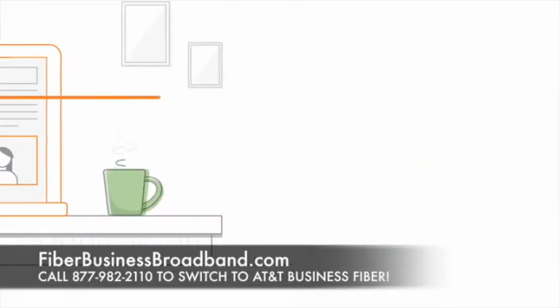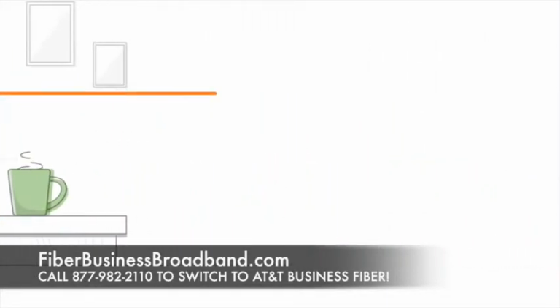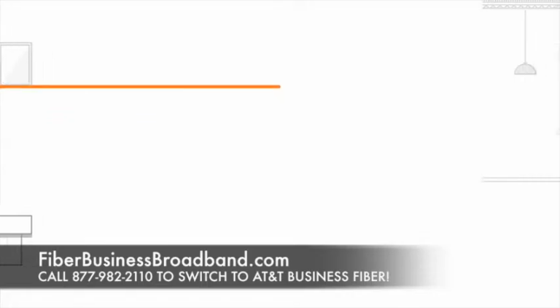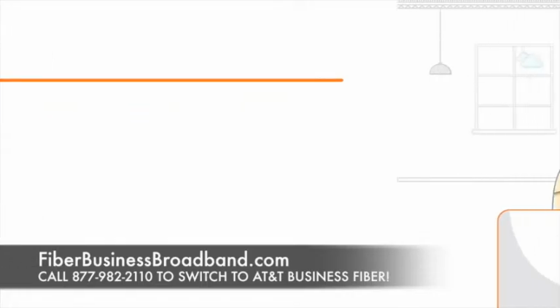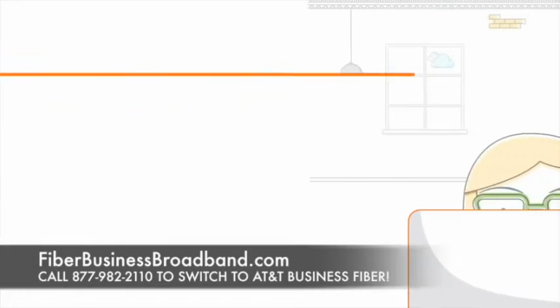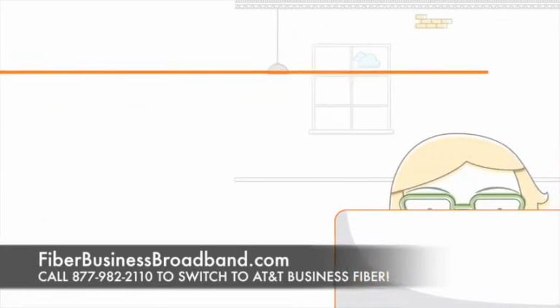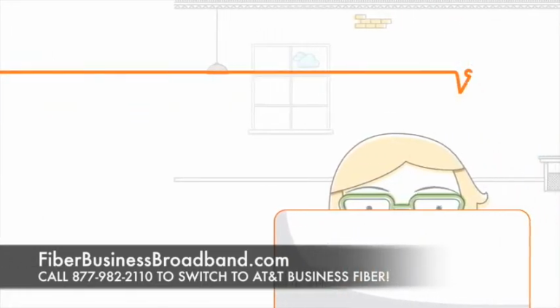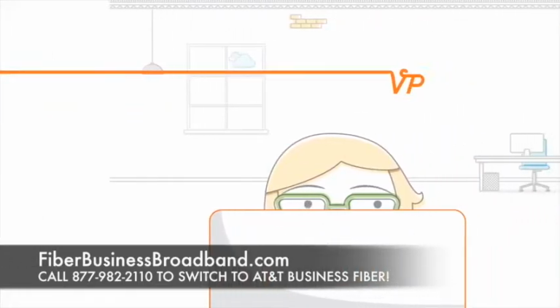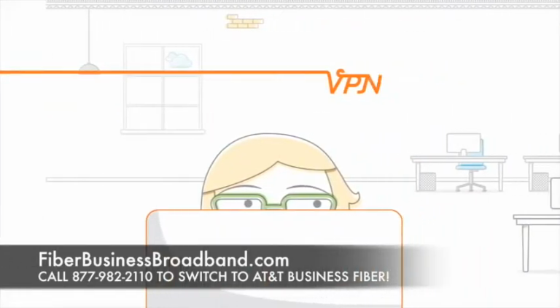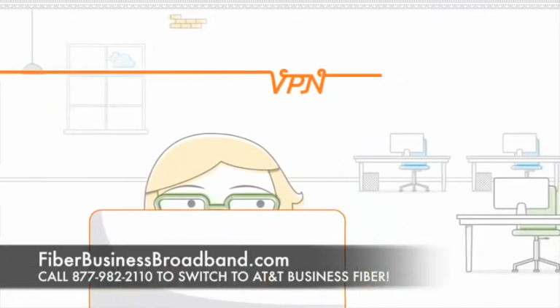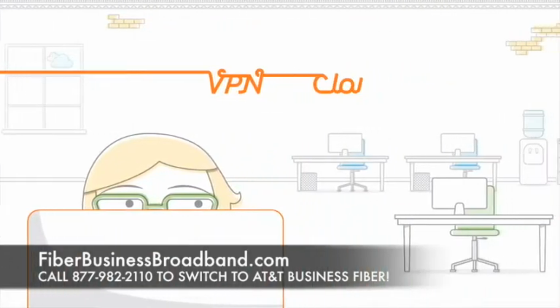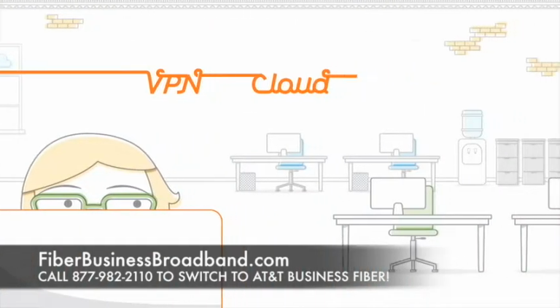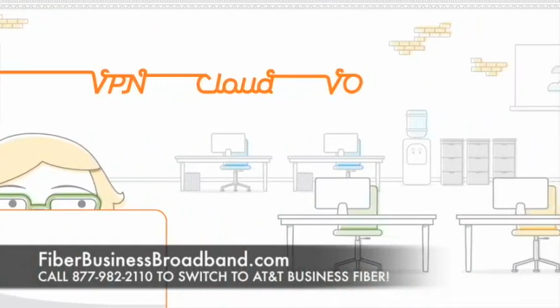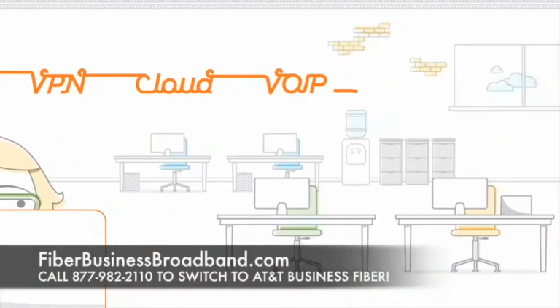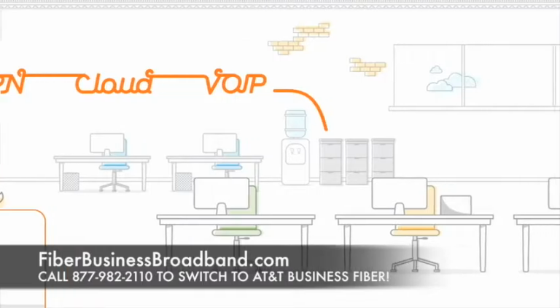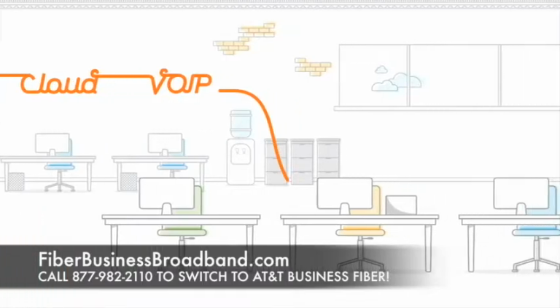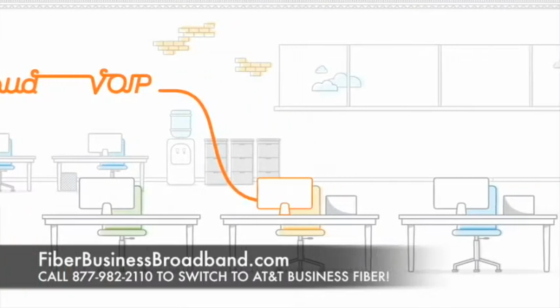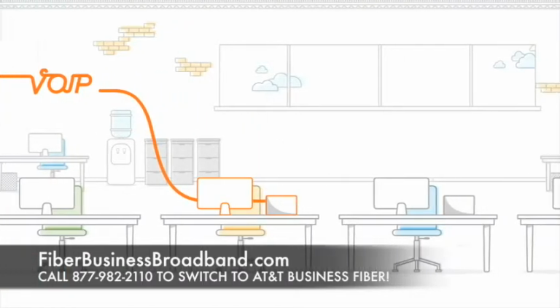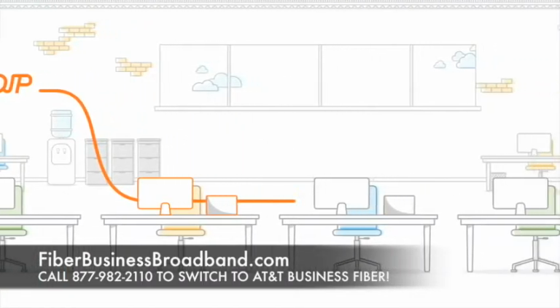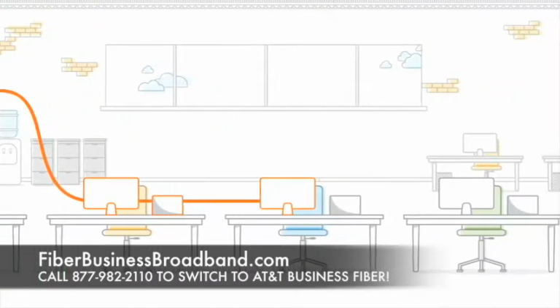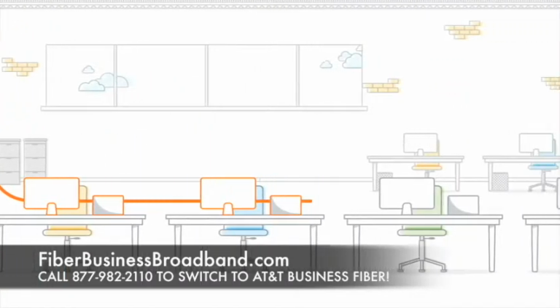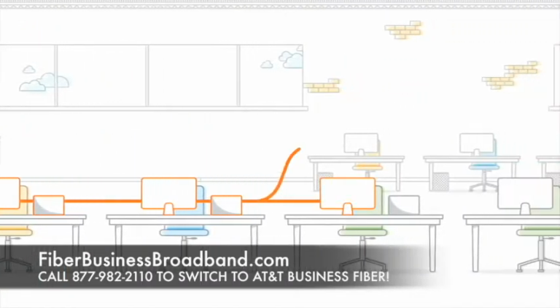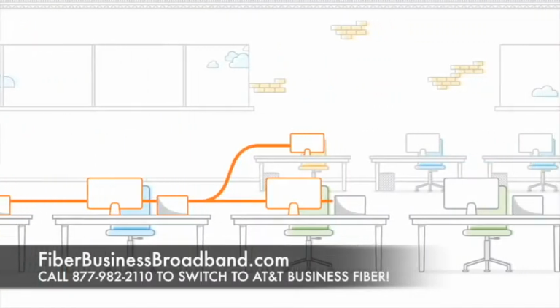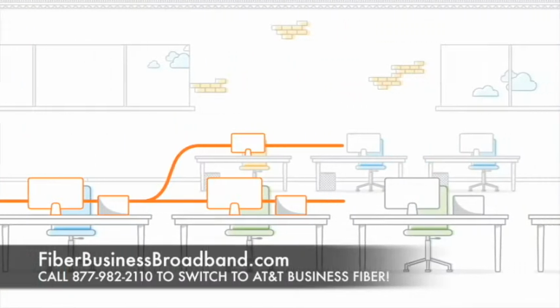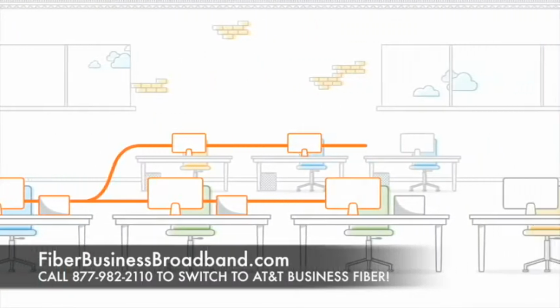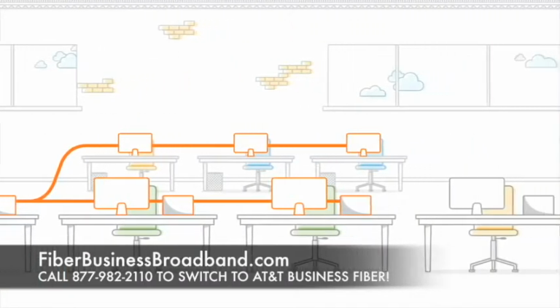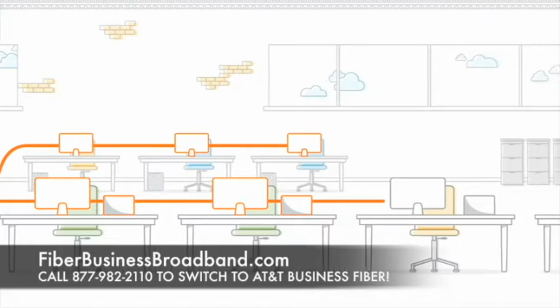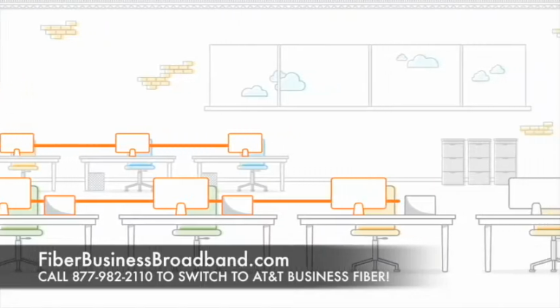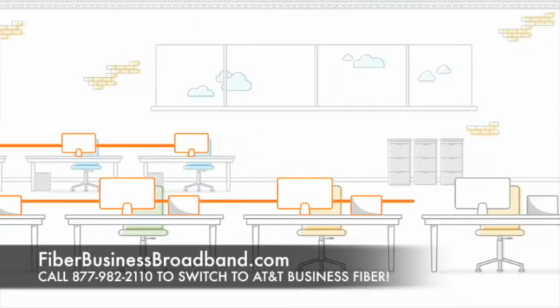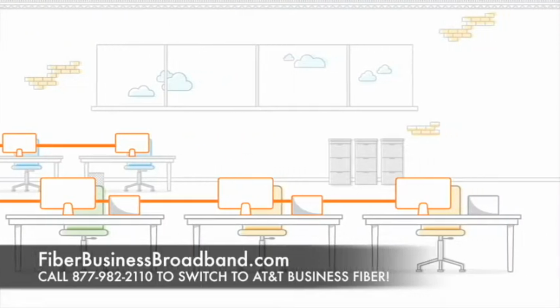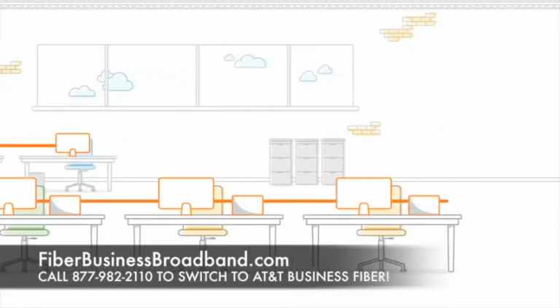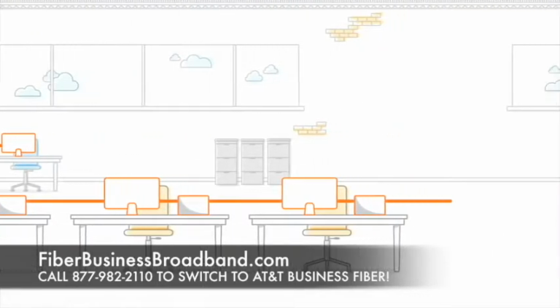In addition to immediate, dedicated access to the latest business products and services, AT&T fiber-ready buildings also provide the ability to access emerging technologies and enhanced in-building wireless coverage, ensuring you're not just fiber-ready, but more future-ready as well.